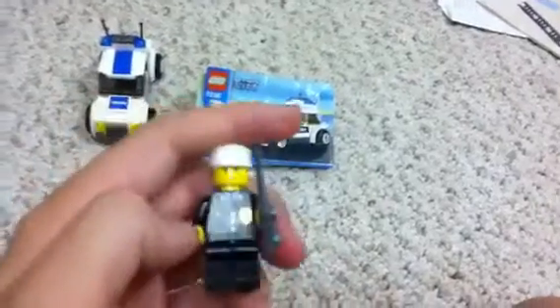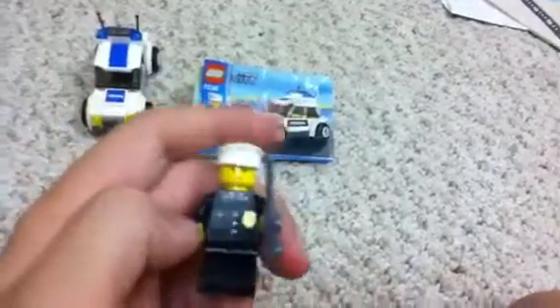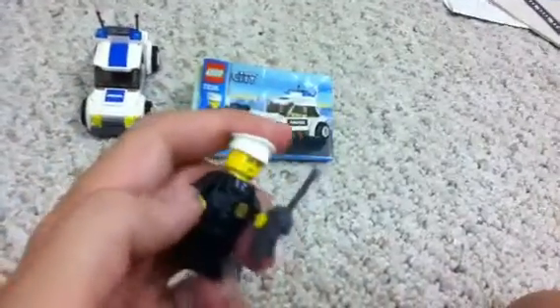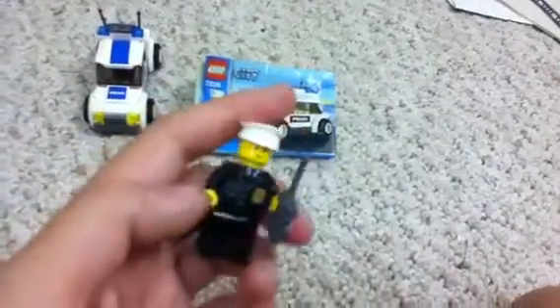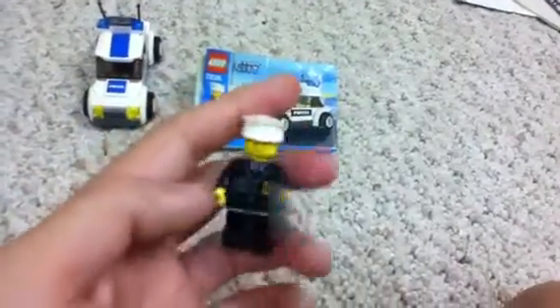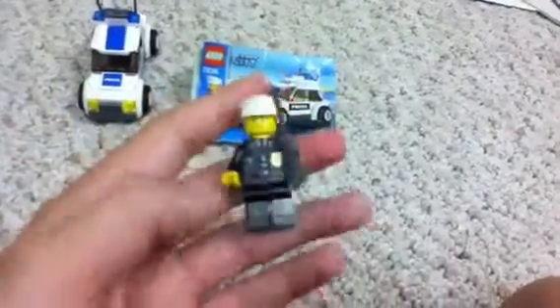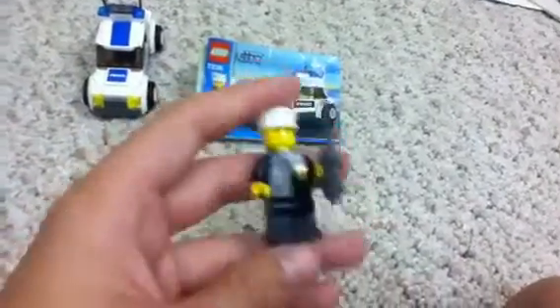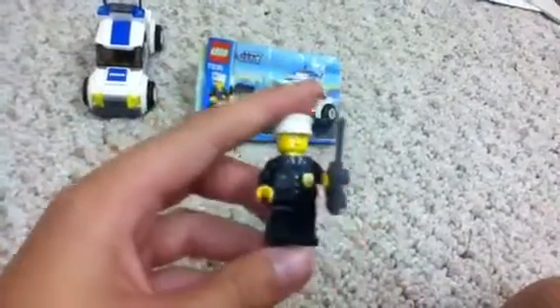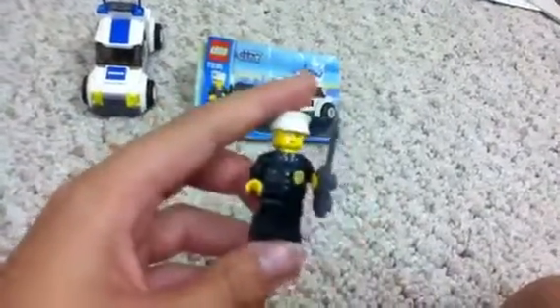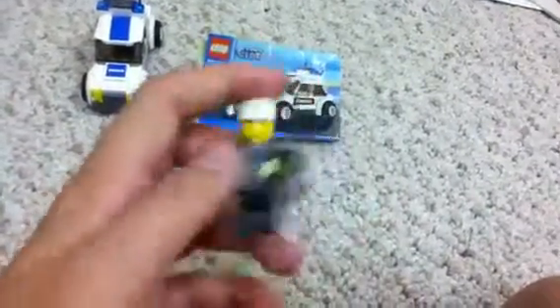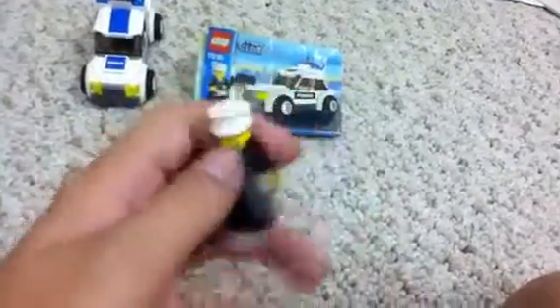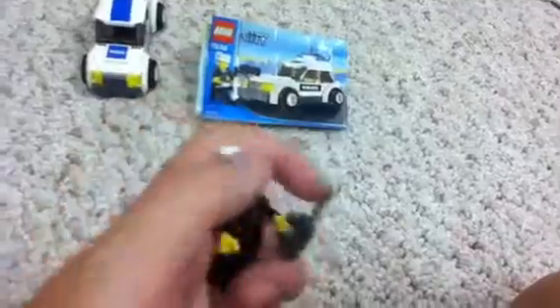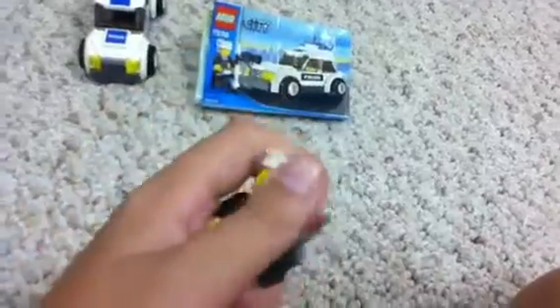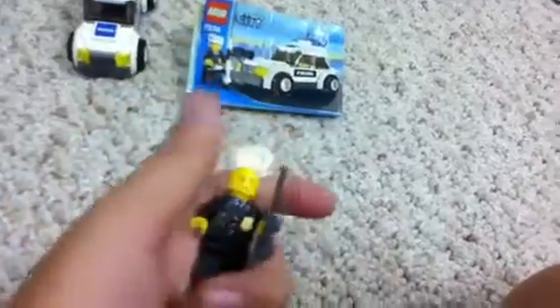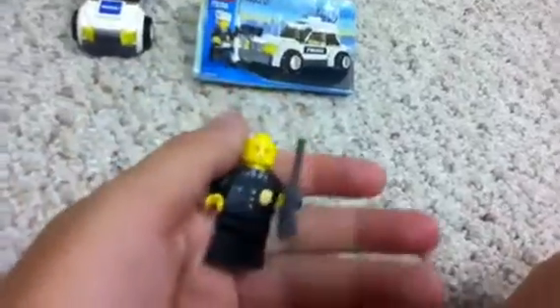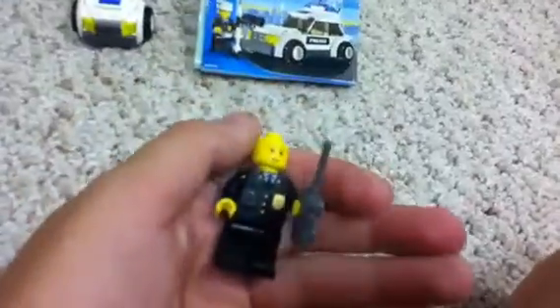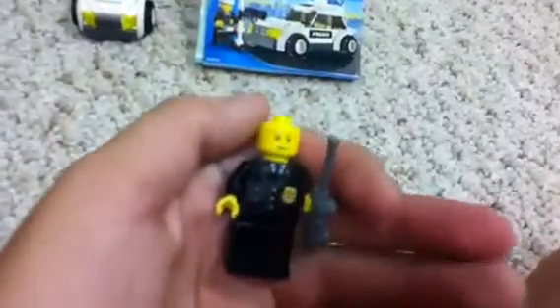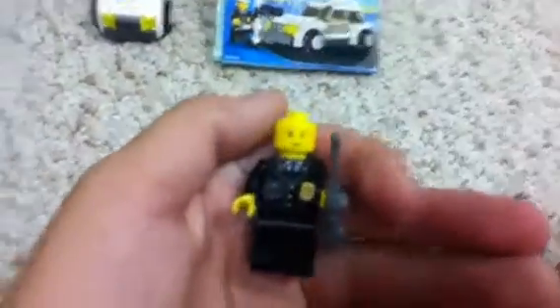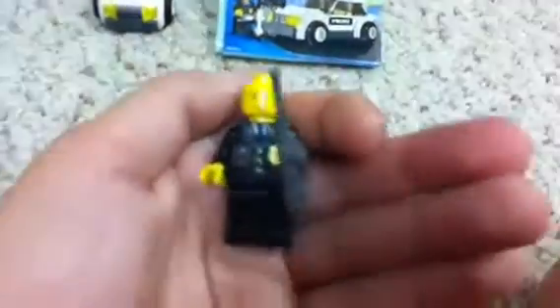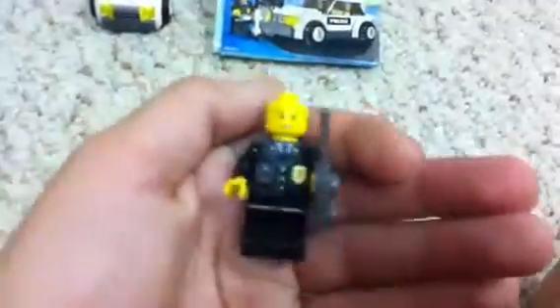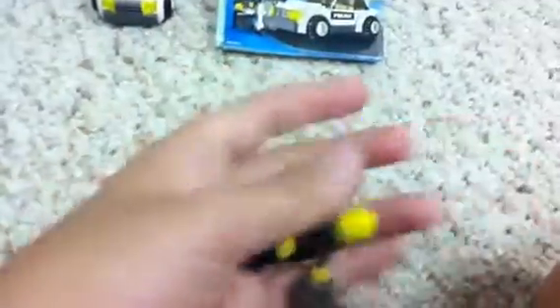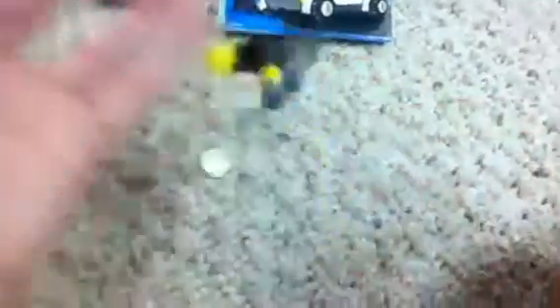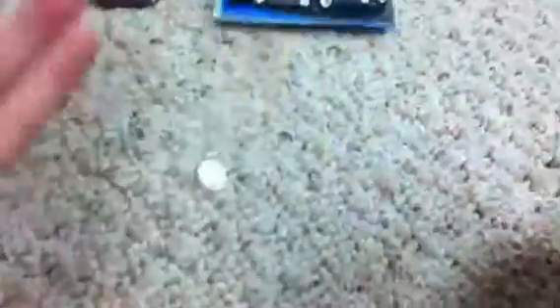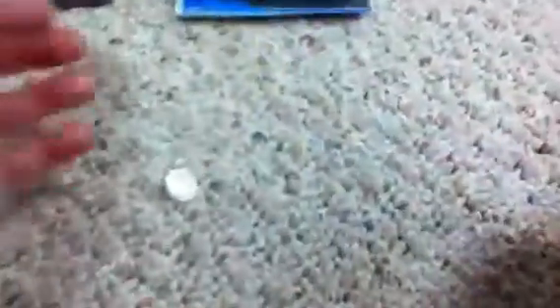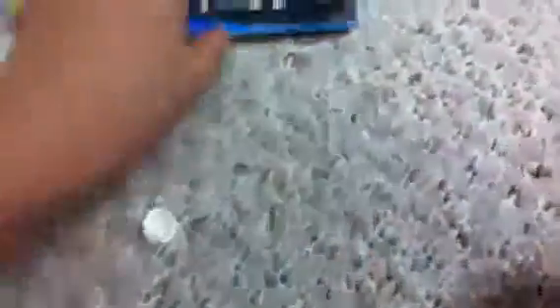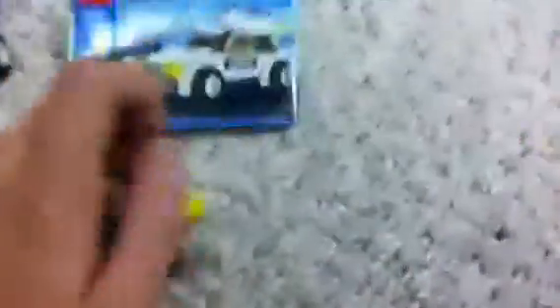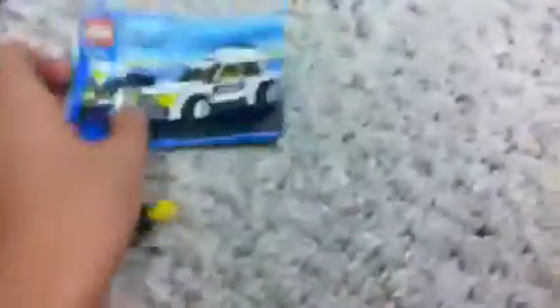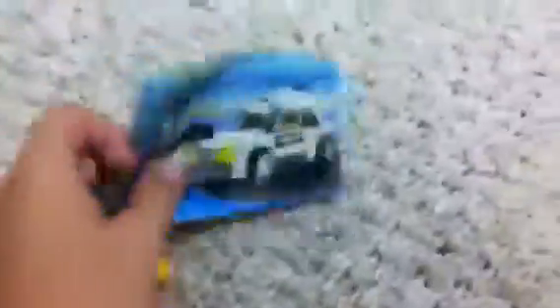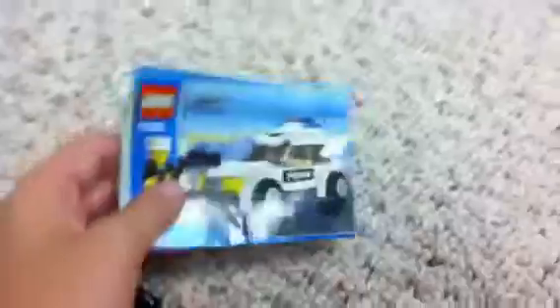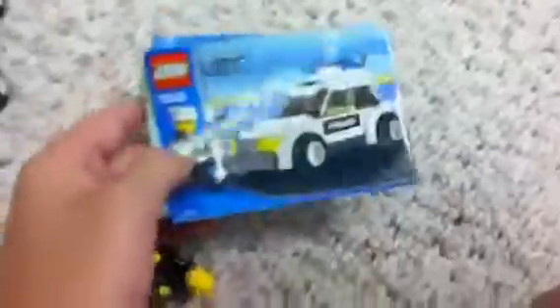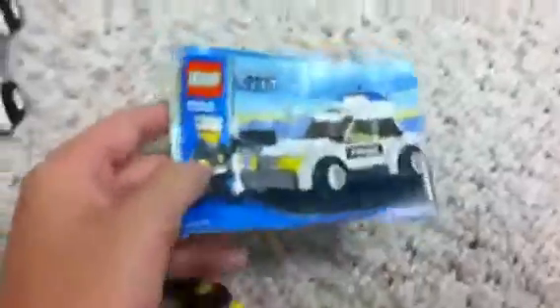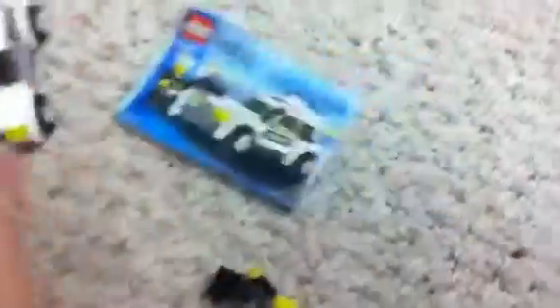He's very basic. He comes with a police hat and a police suit, nothing much to him. The instructions has ten steps to it.